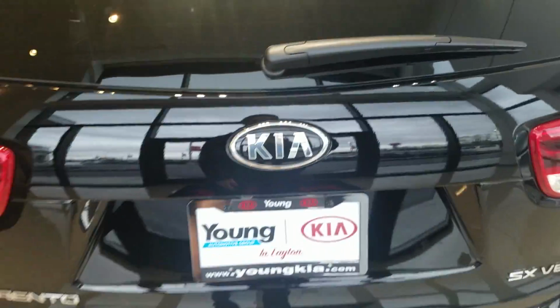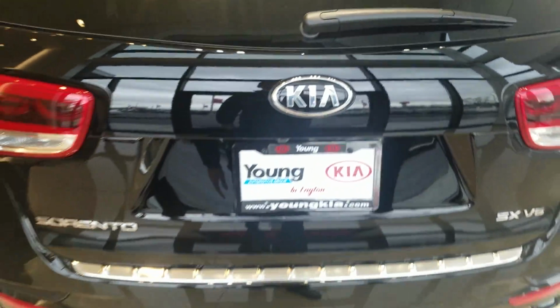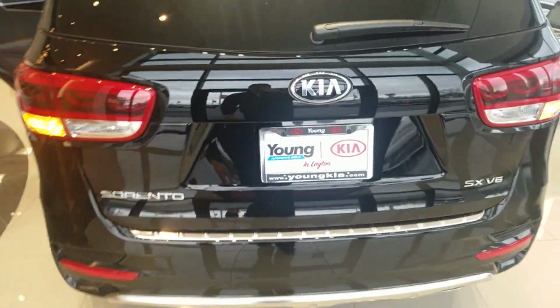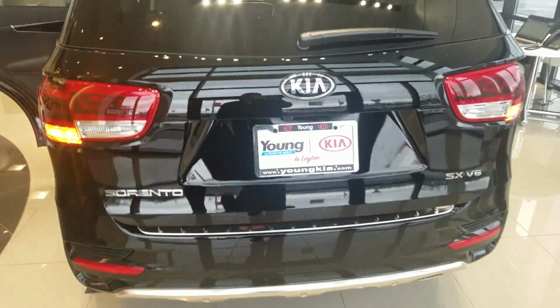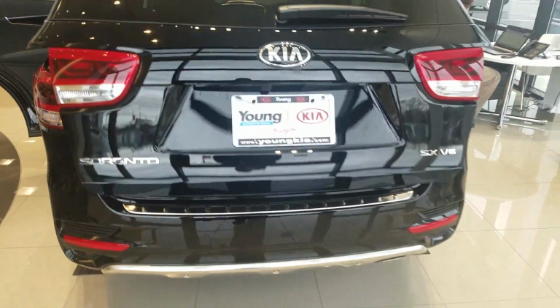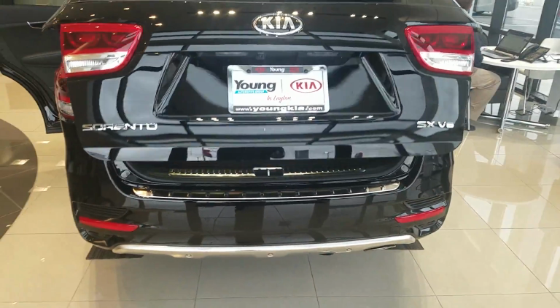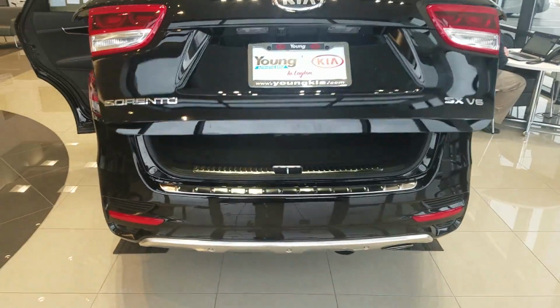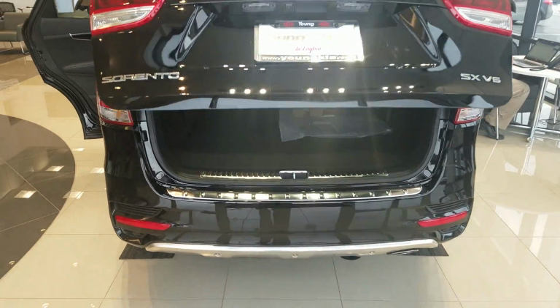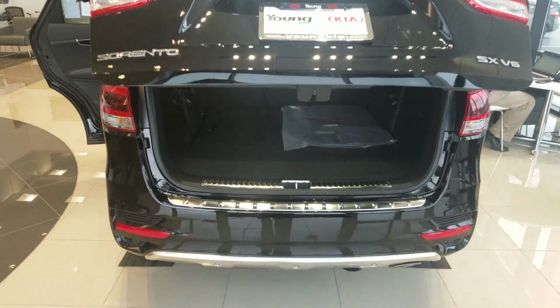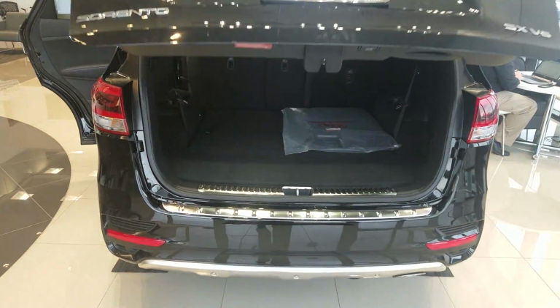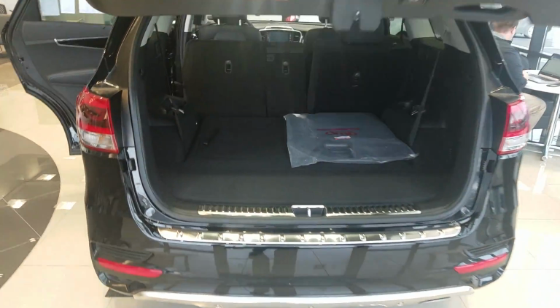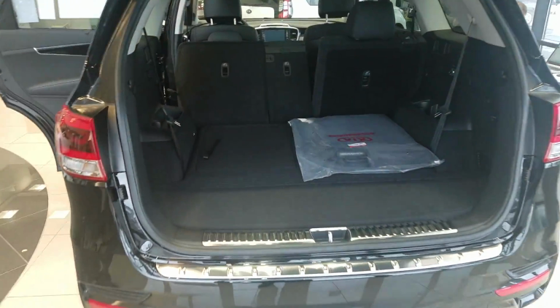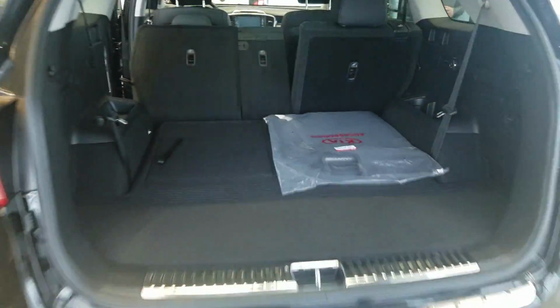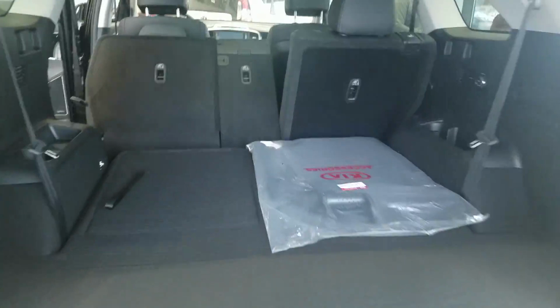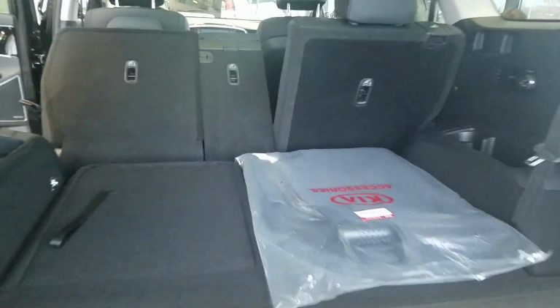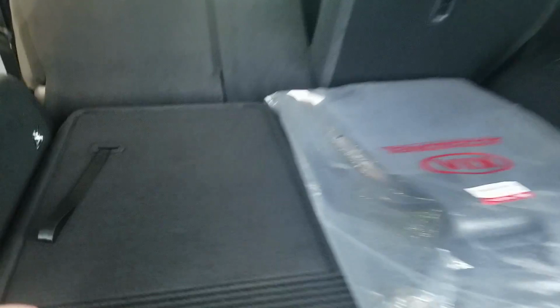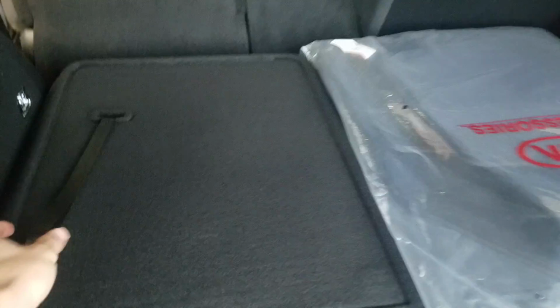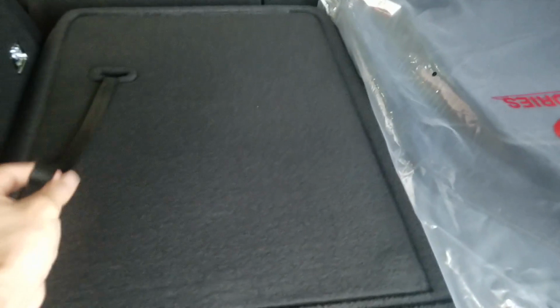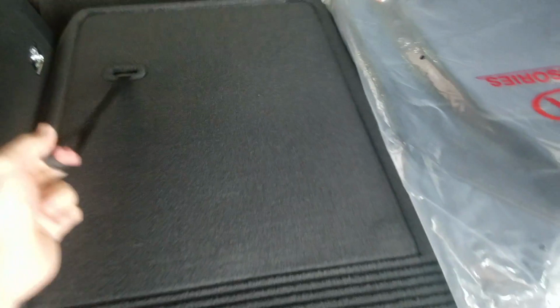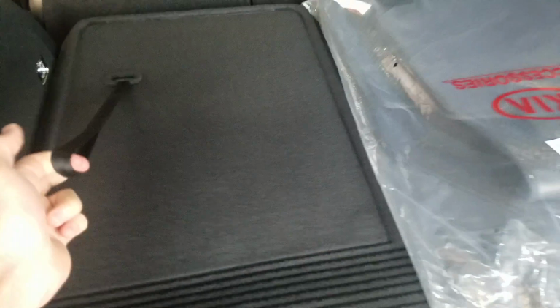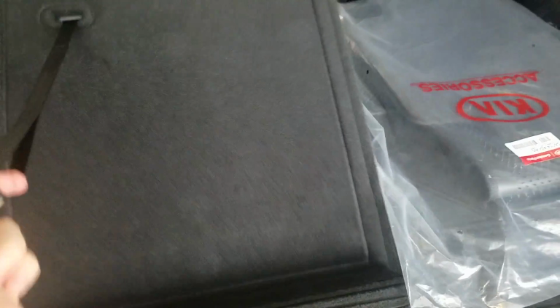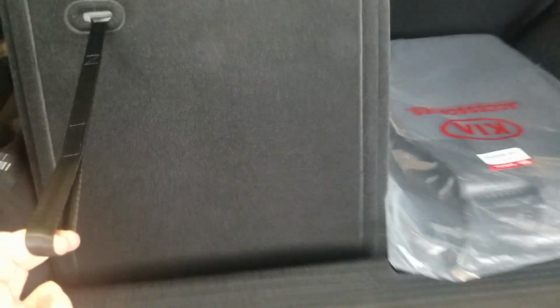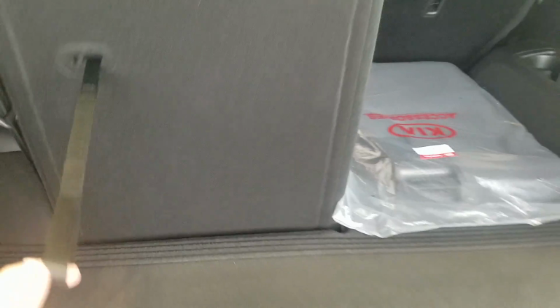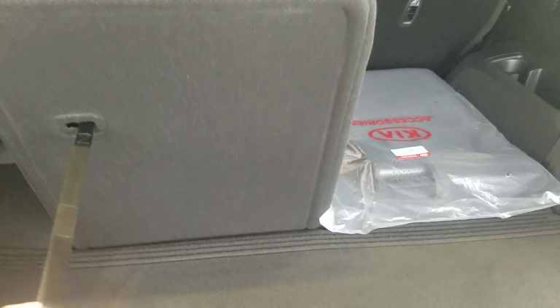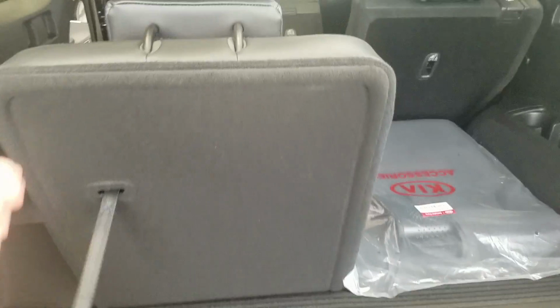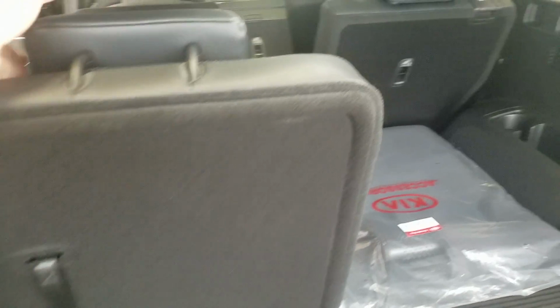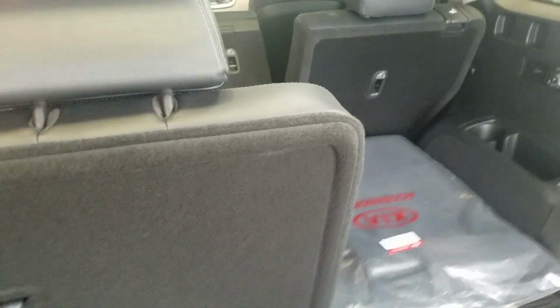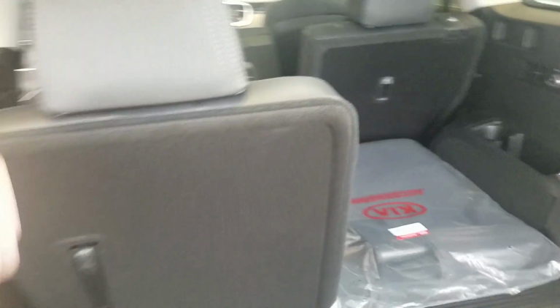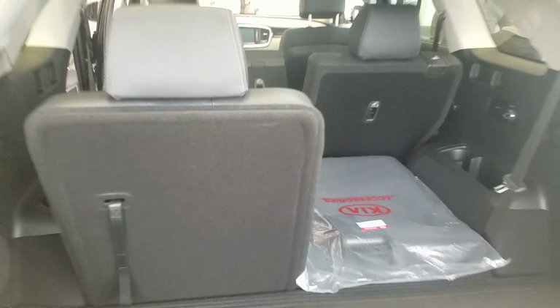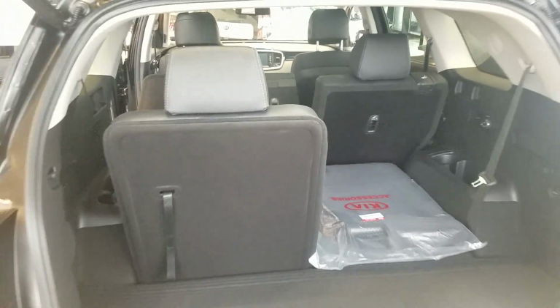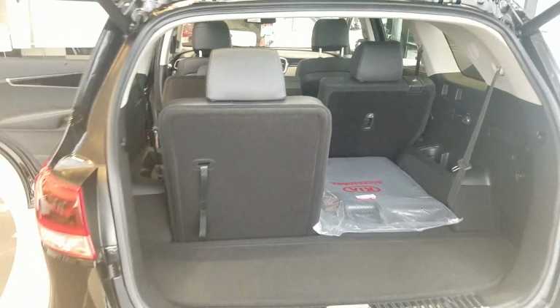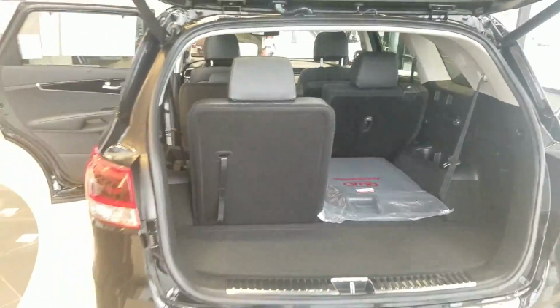This one has a power liftgate. Just wanted to show you how easy it is to pull up these seats — pull that up and then your third row is good to go.